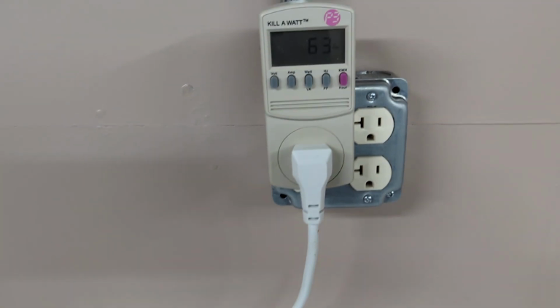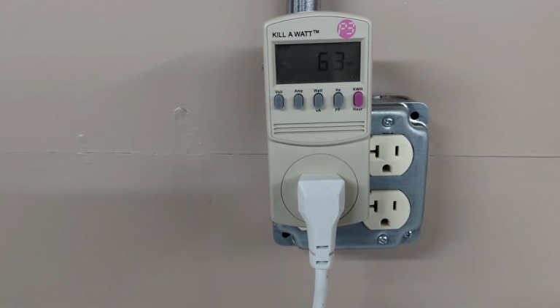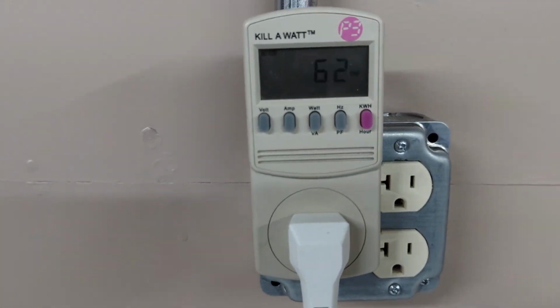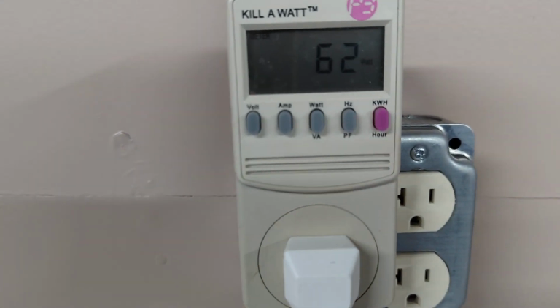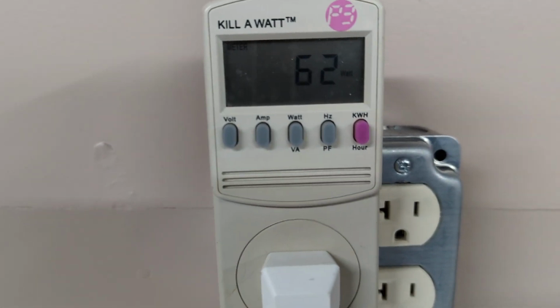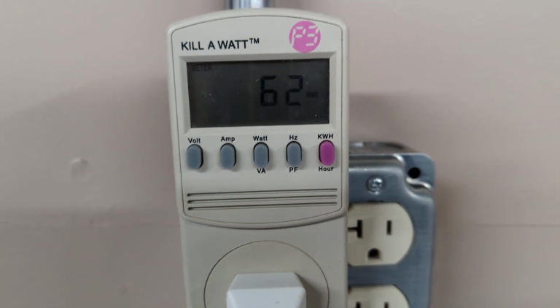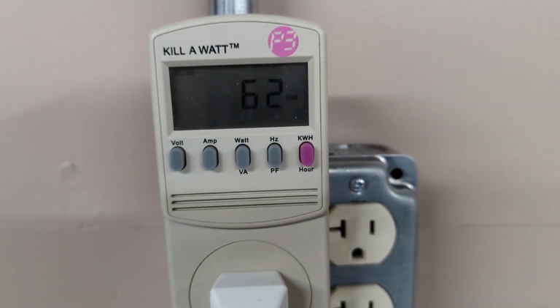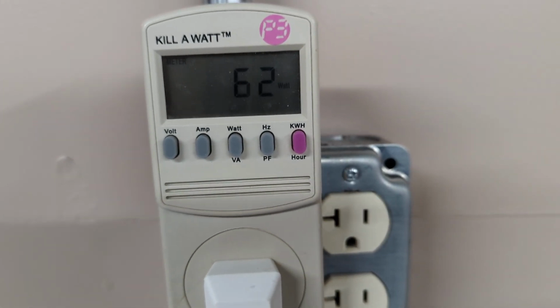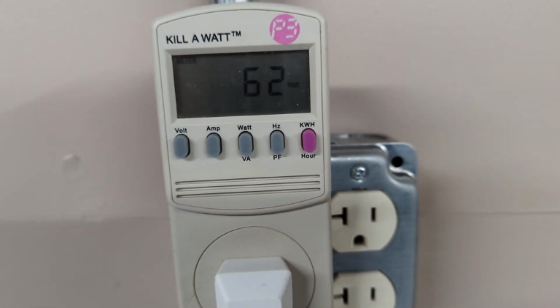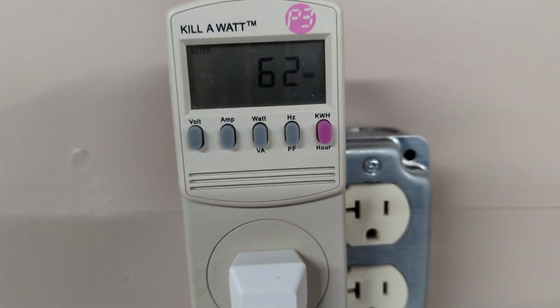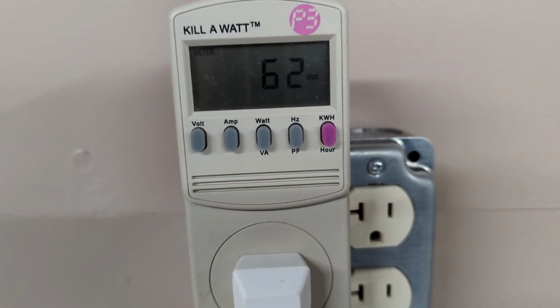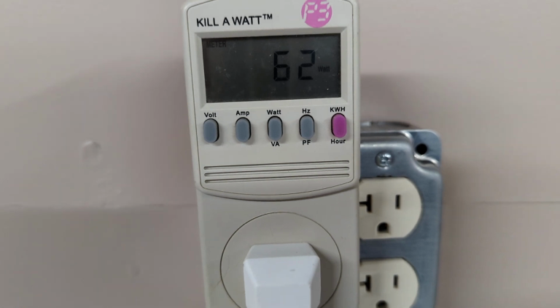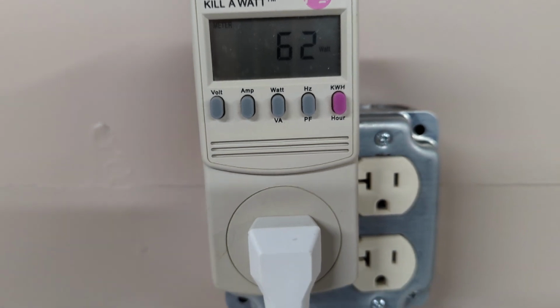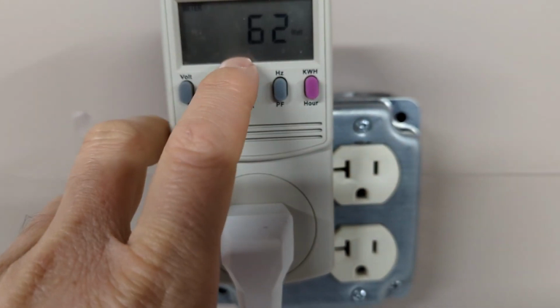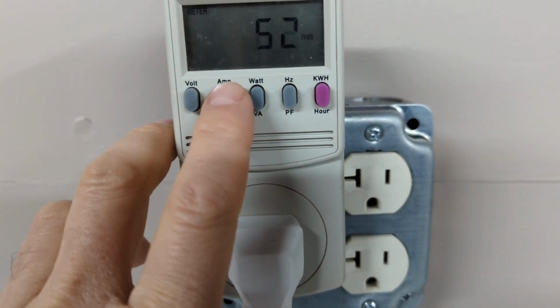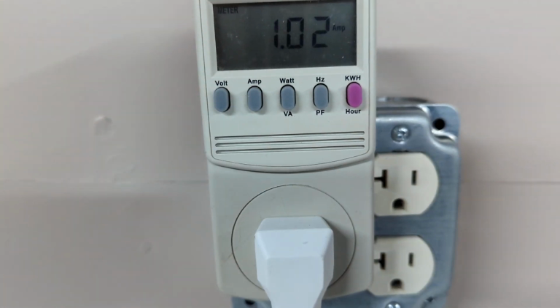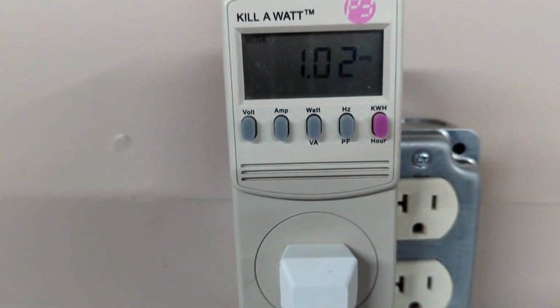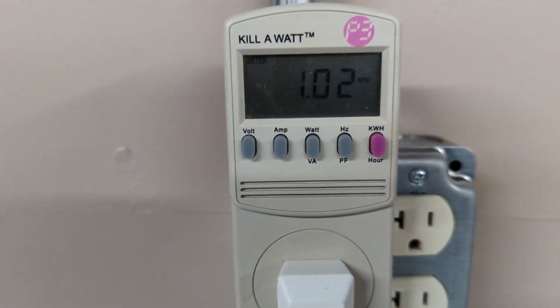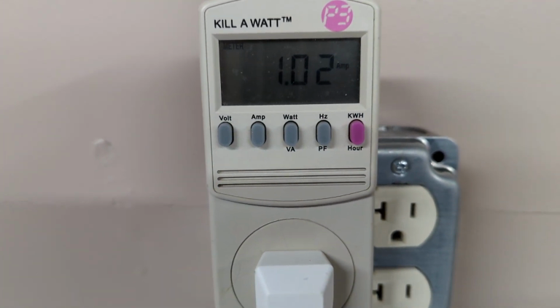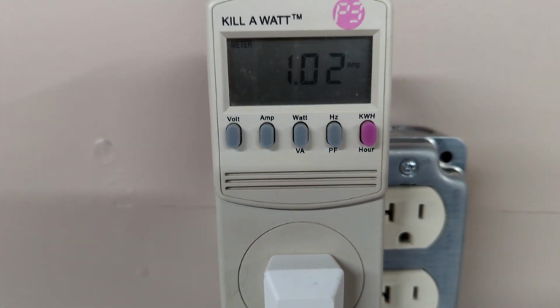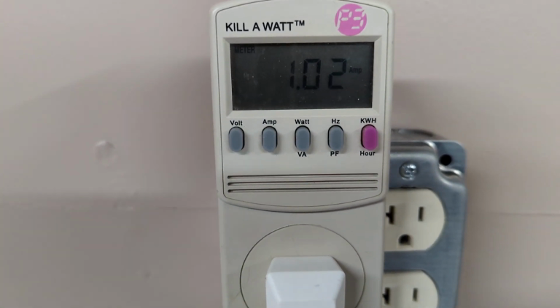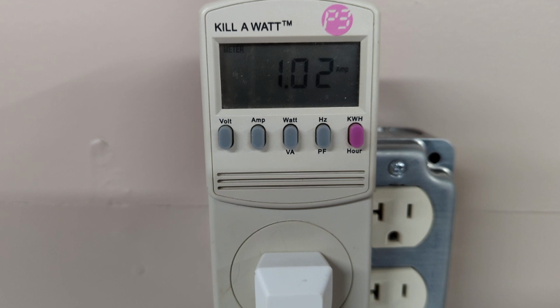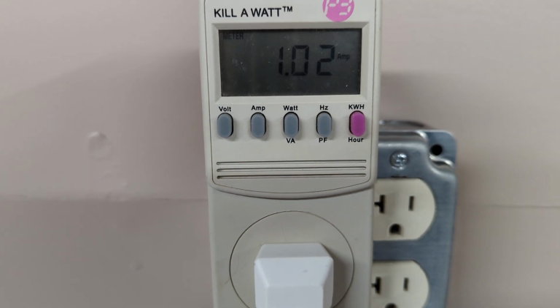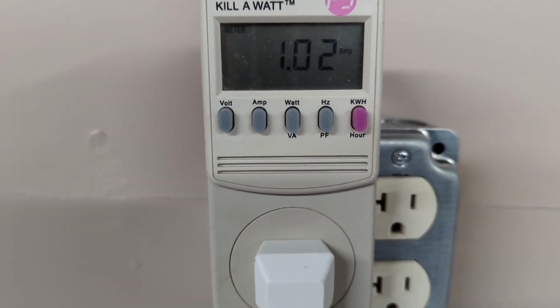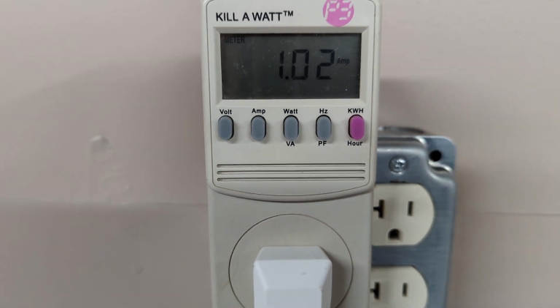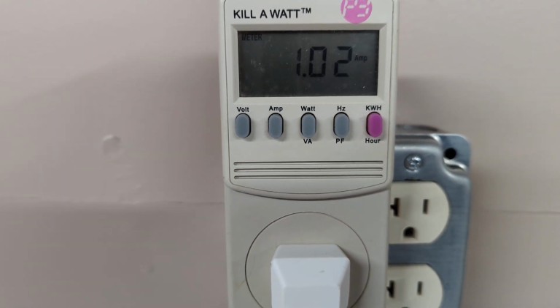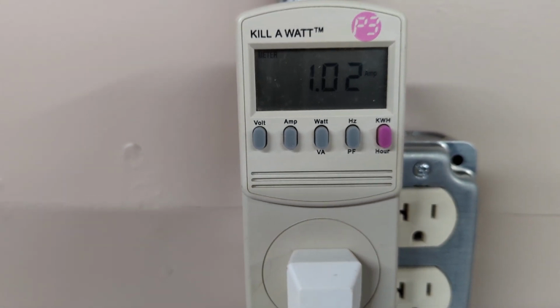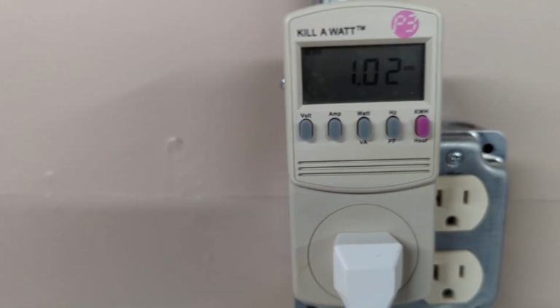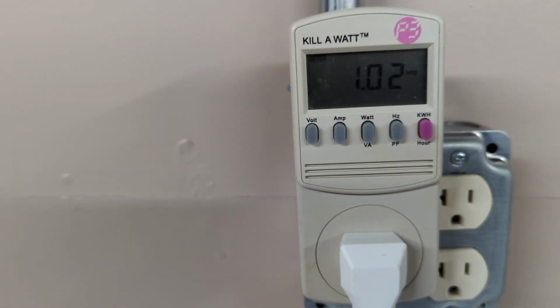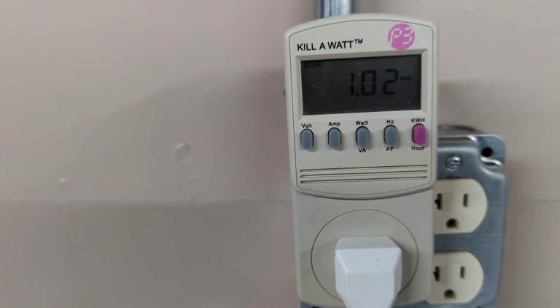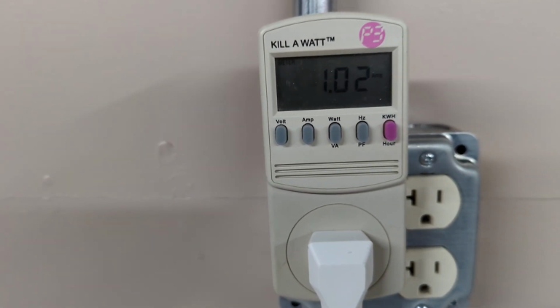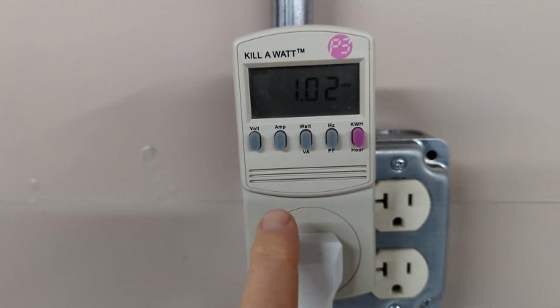It is drawing right around 62 watts, or around 1 amp. Not too bad, especially for just starting out.